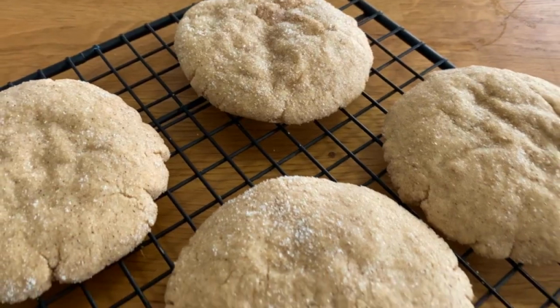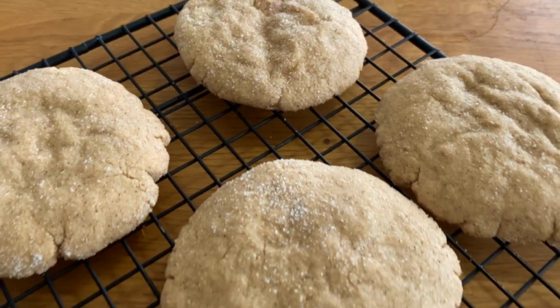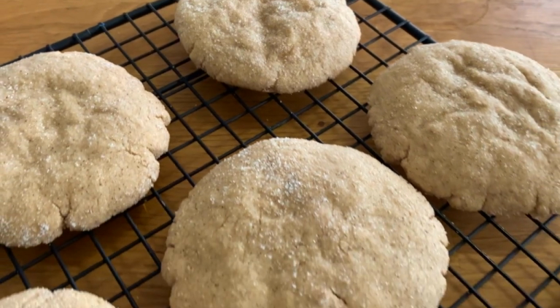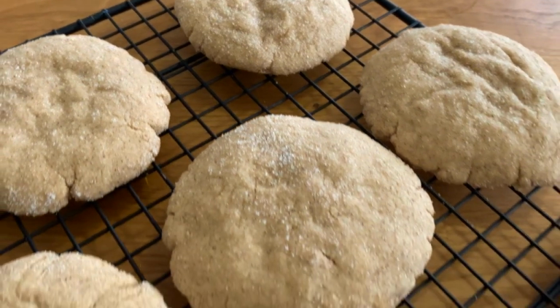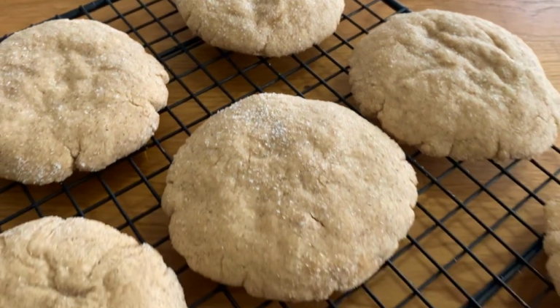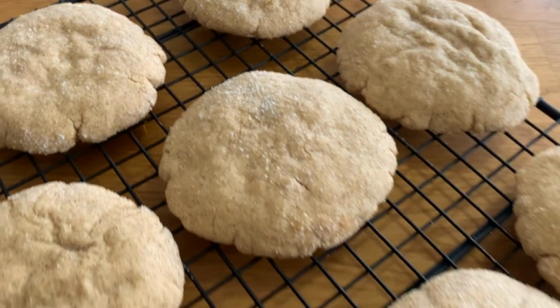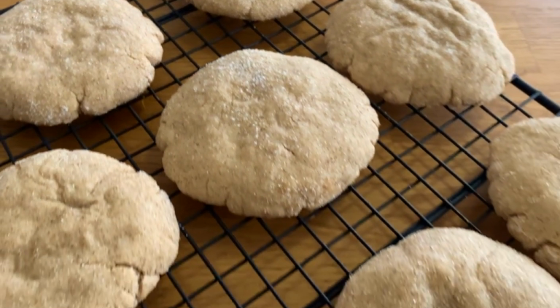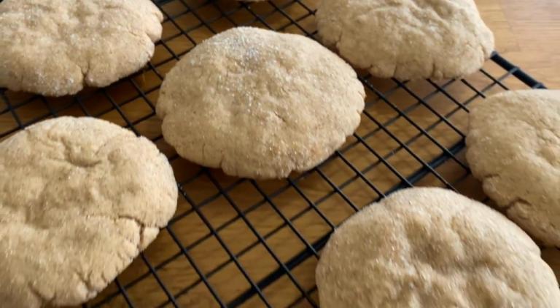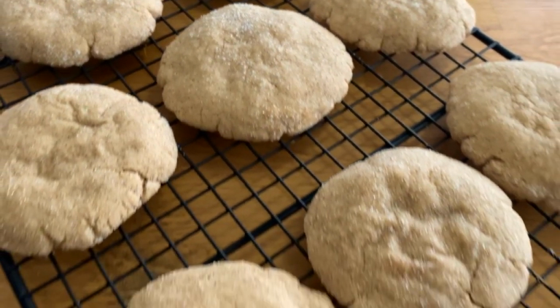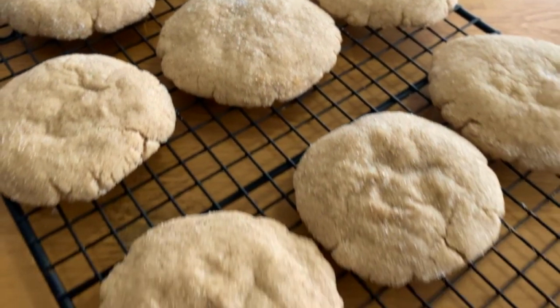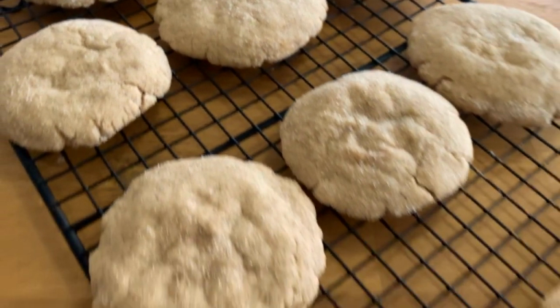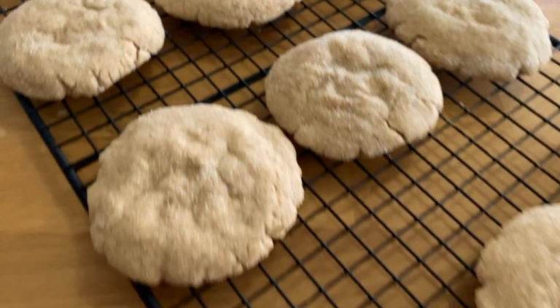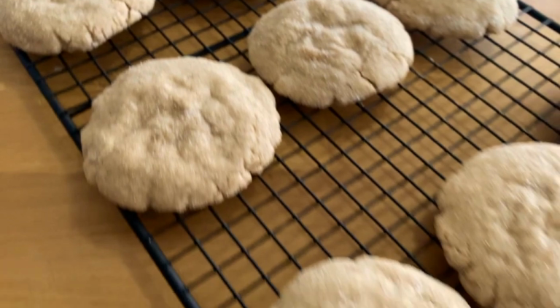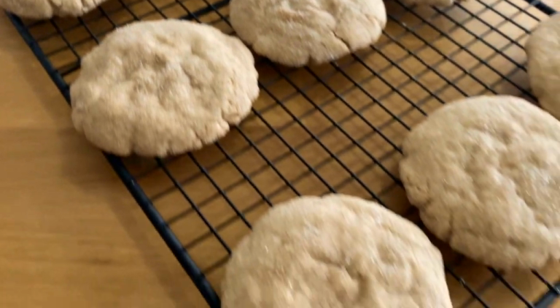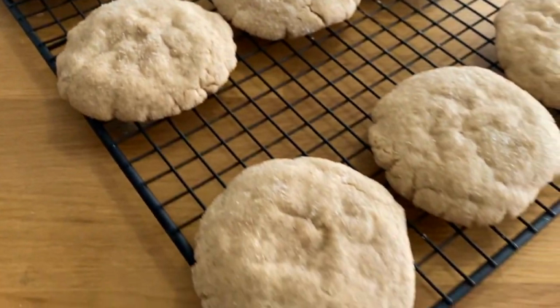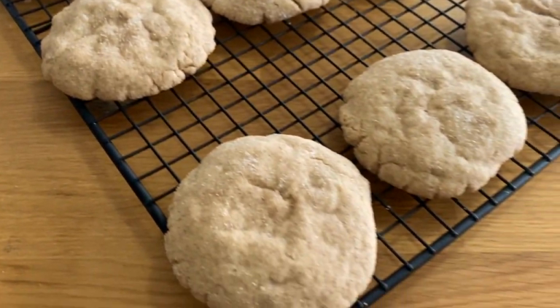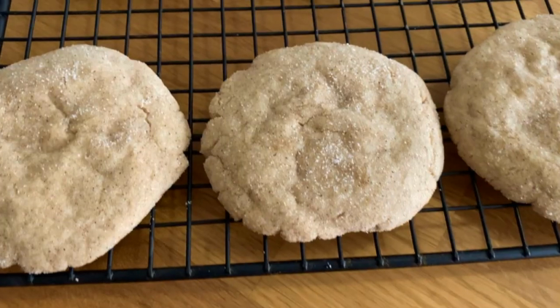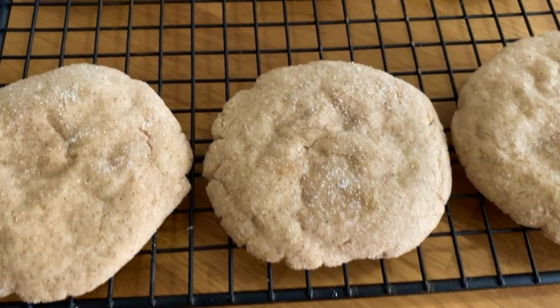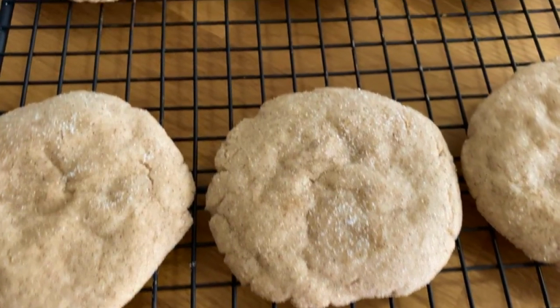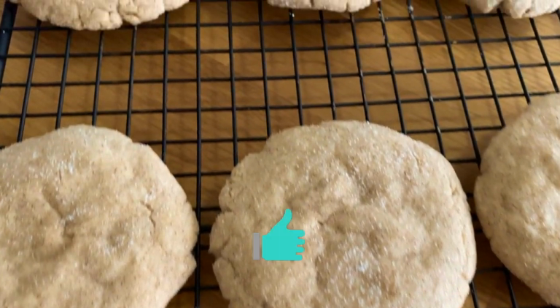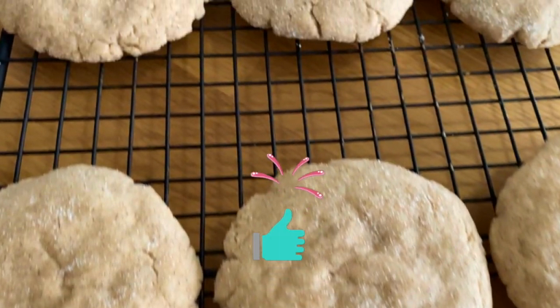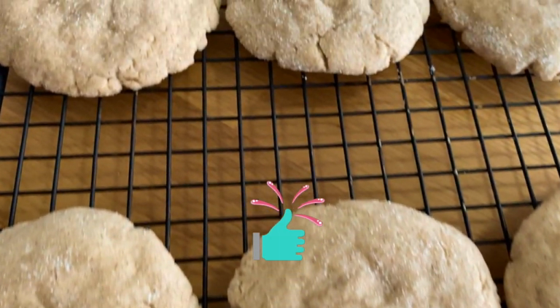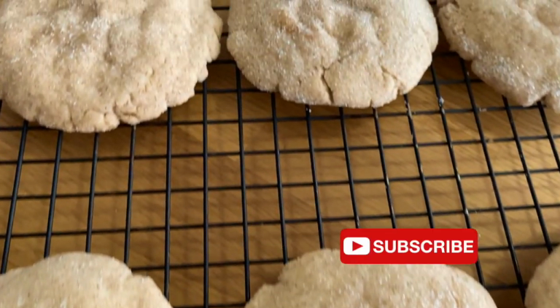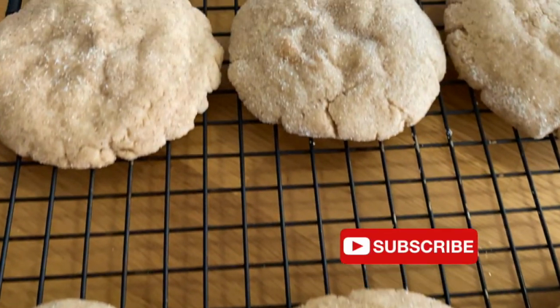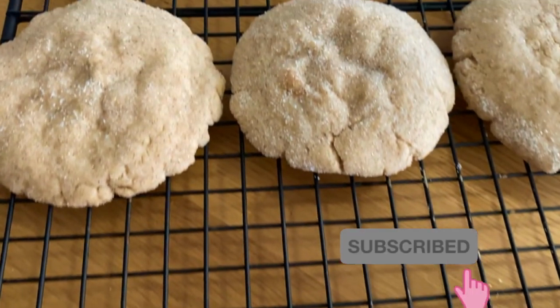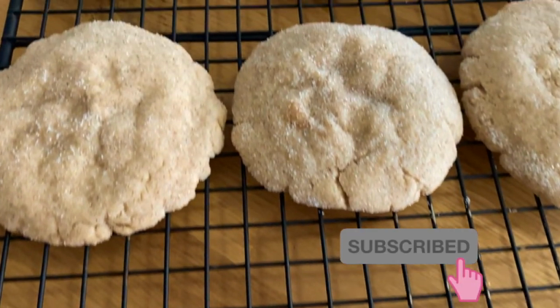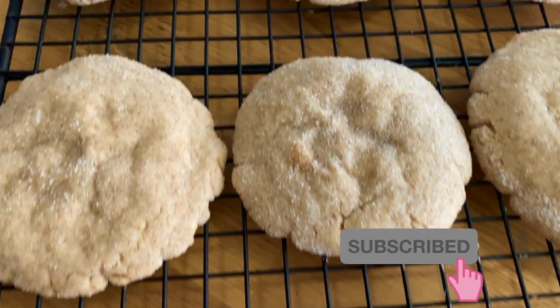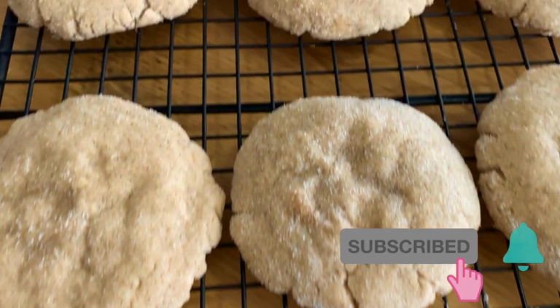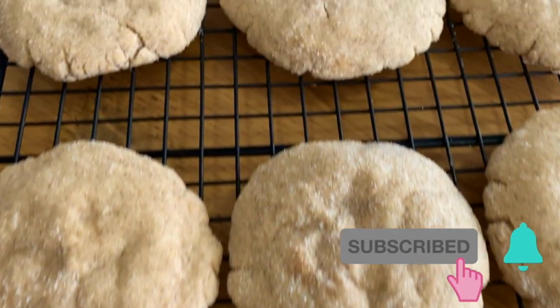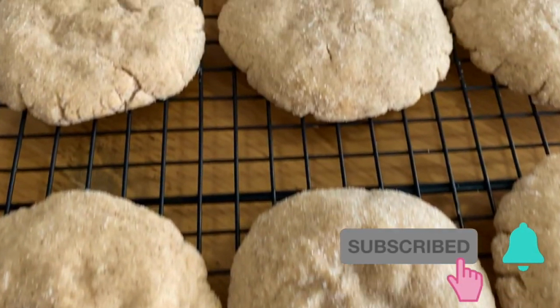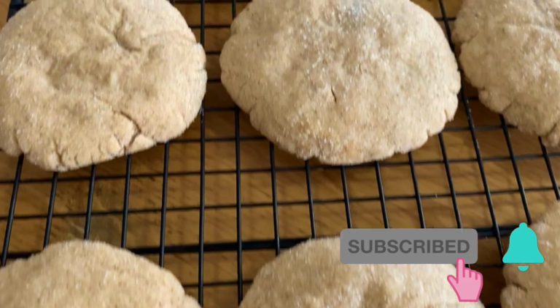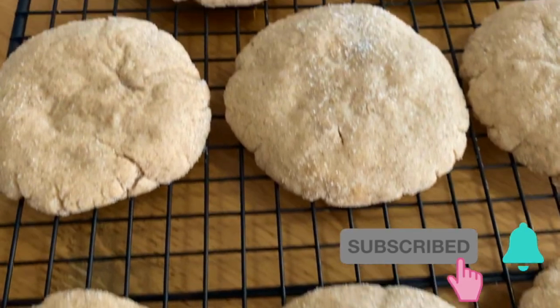And that's it for today's recipe, I hope you enjoyed it. If you liked this video, please don't forget to leave it a thumbs up and if you're new here, hit that subscribe button with the notification bell on. See you next time!